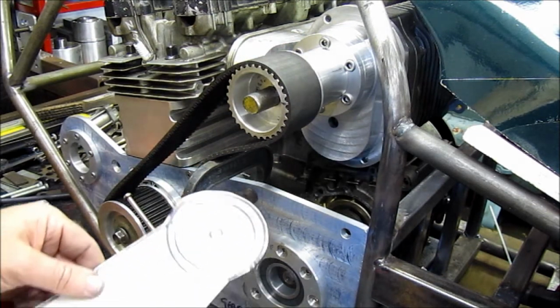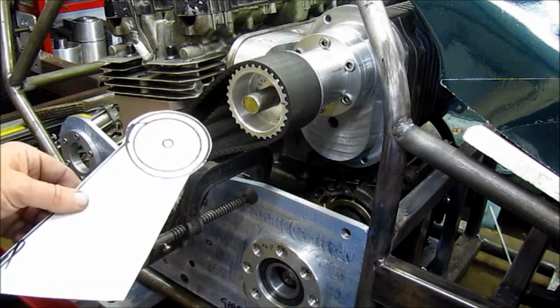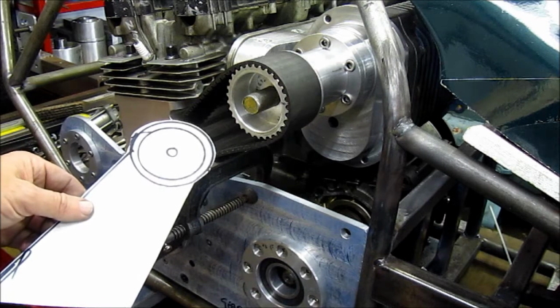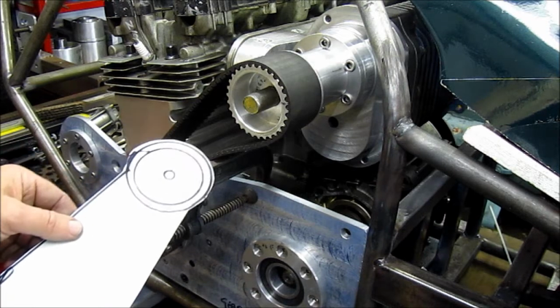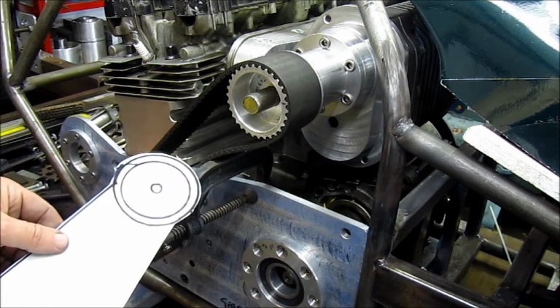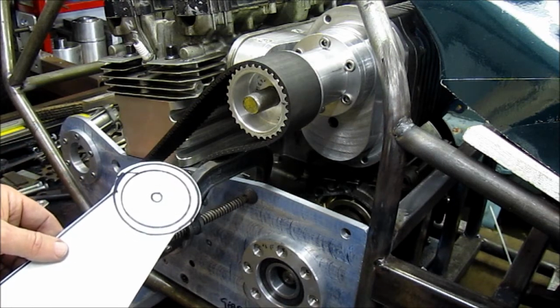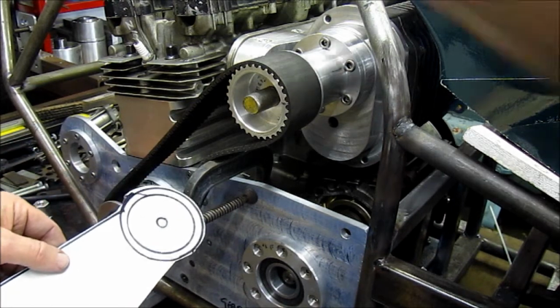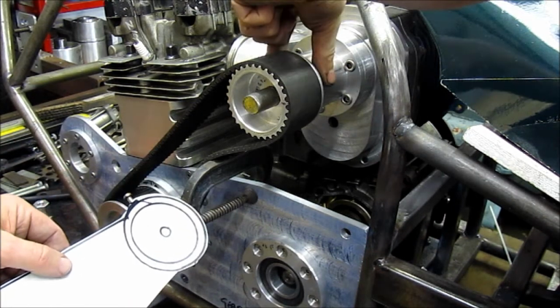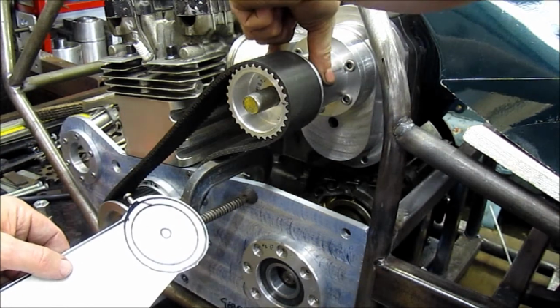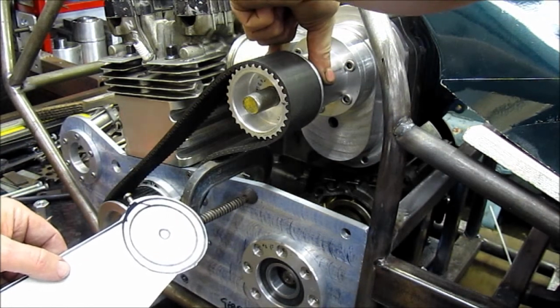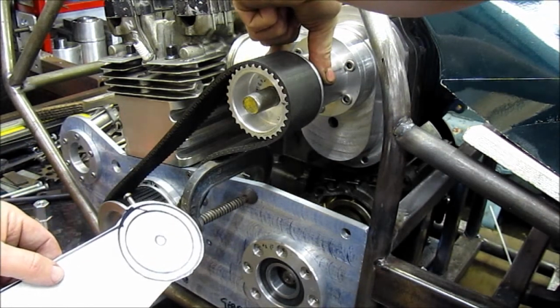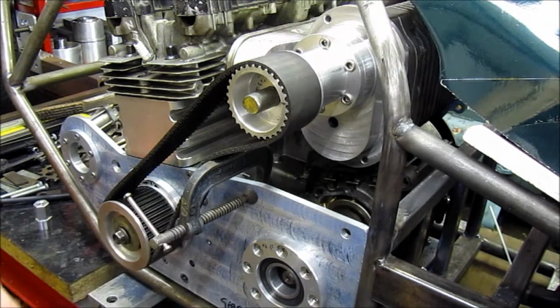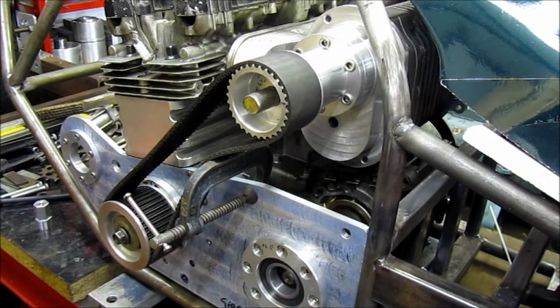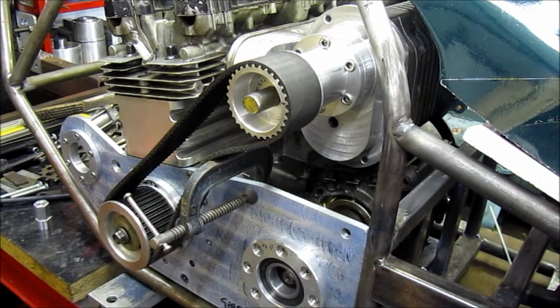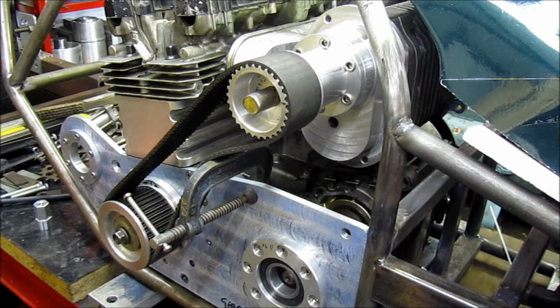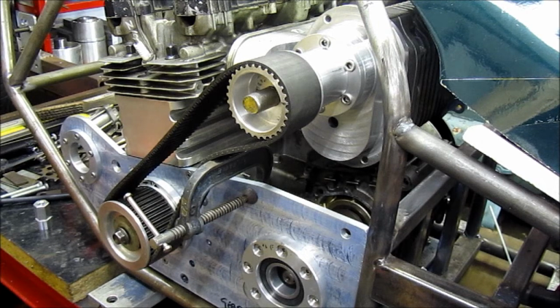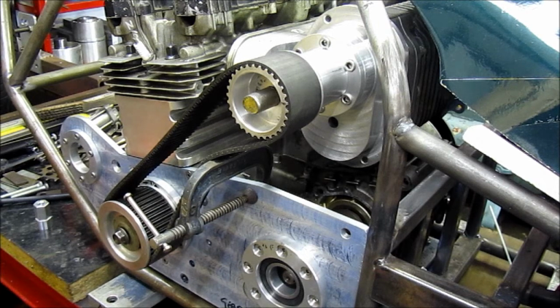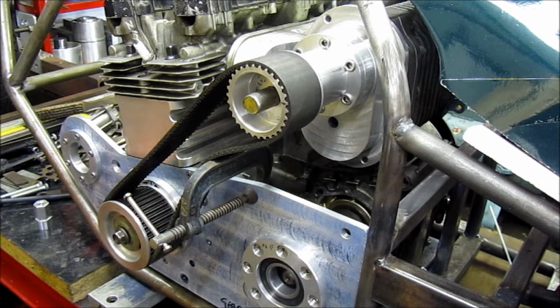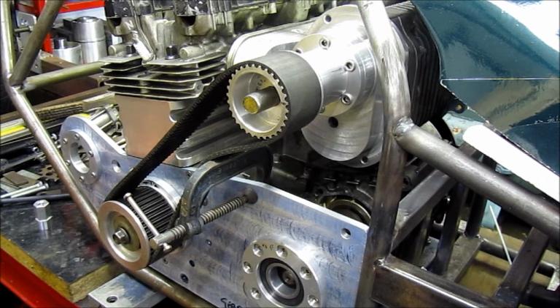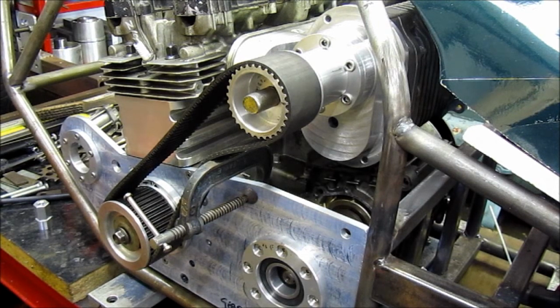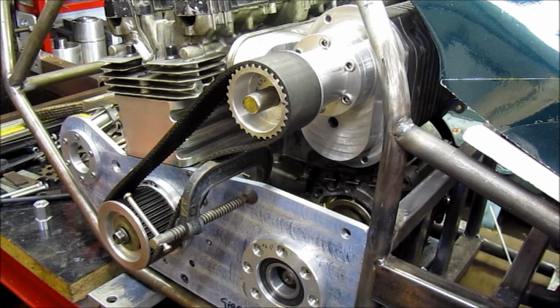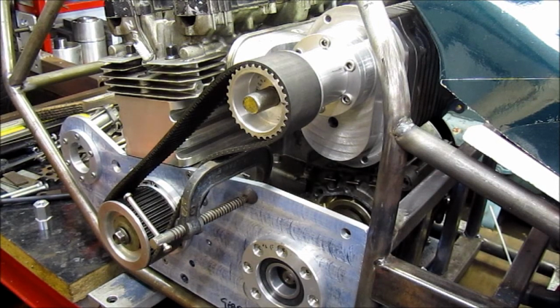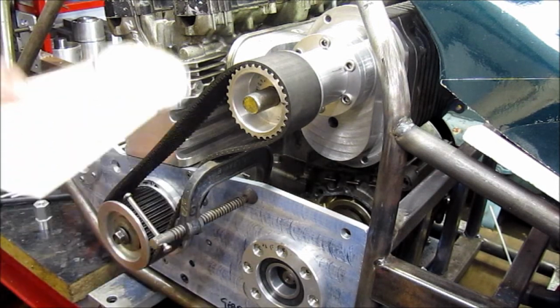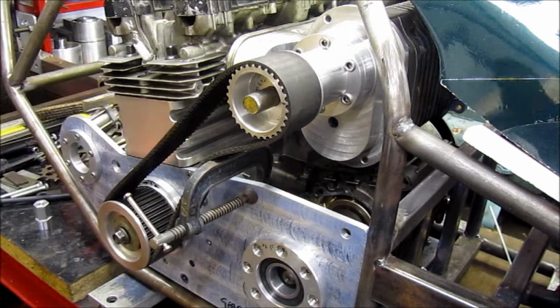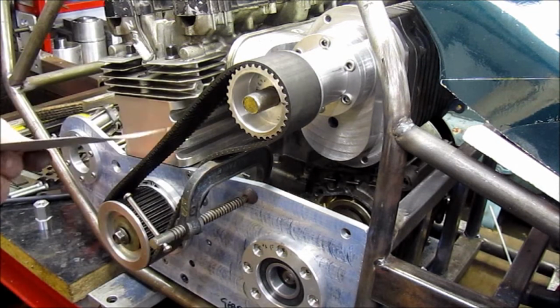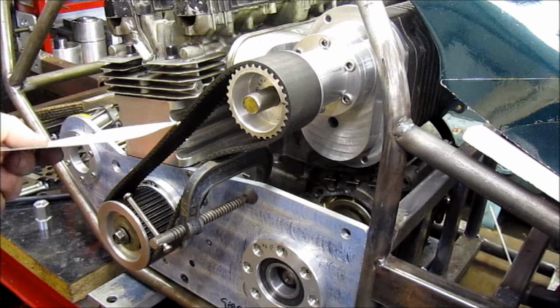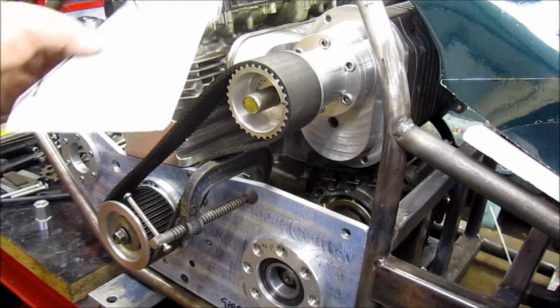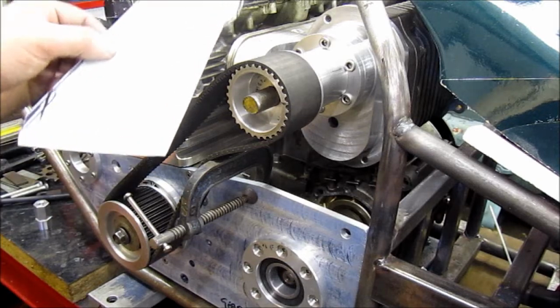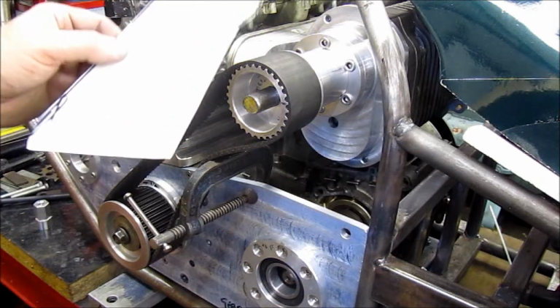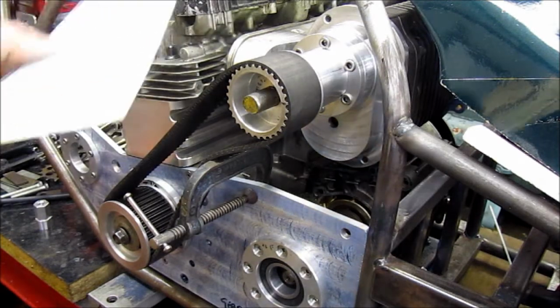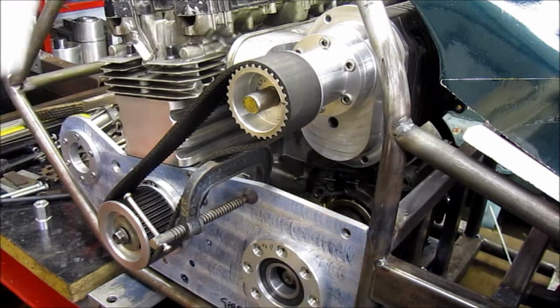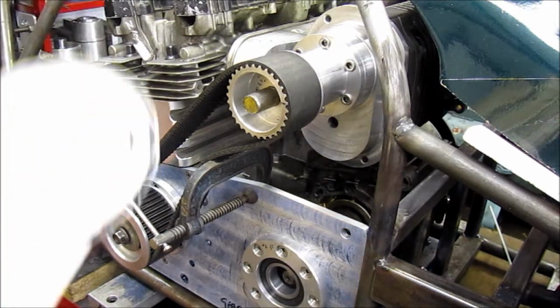Apart from that, the tensioner still has to go on - it'll pivot around the same snout. And that's actually in progress now, just in the middle of making that. So let's go look at that now.